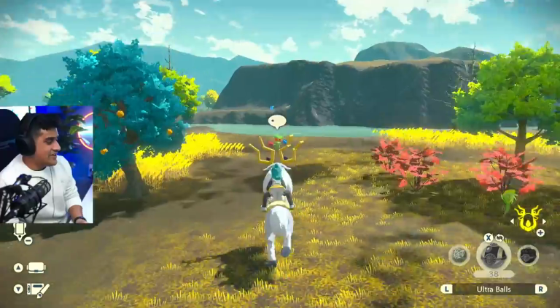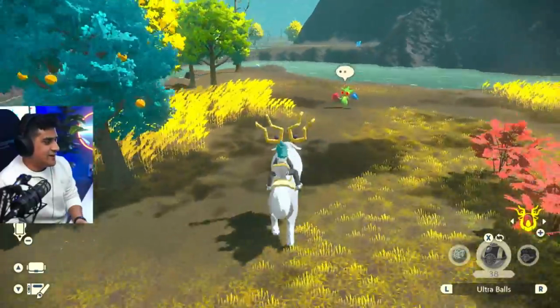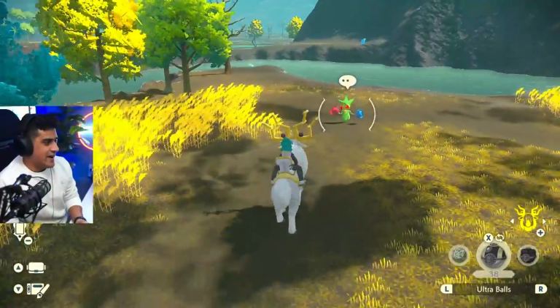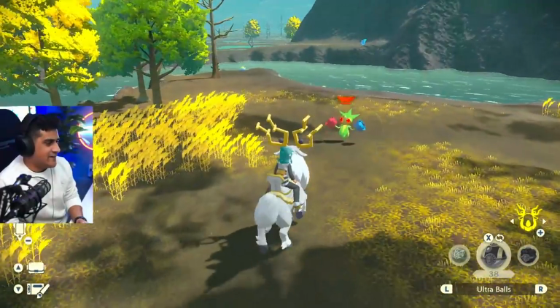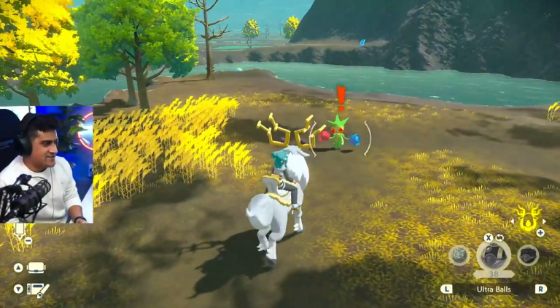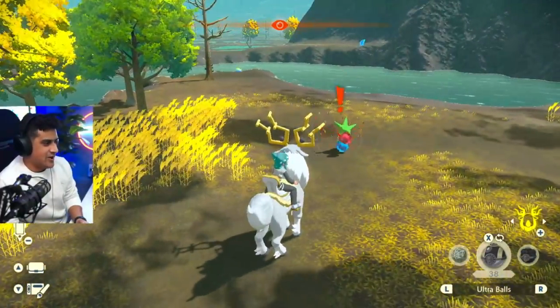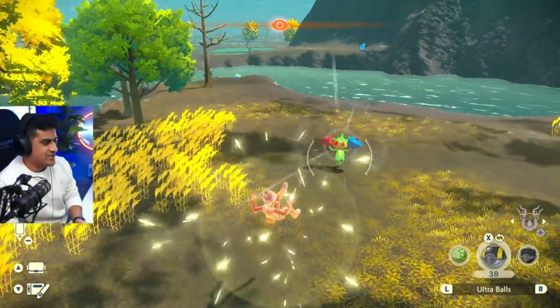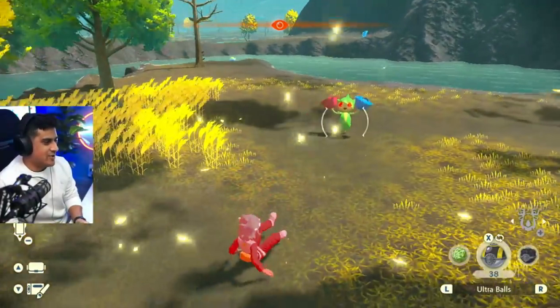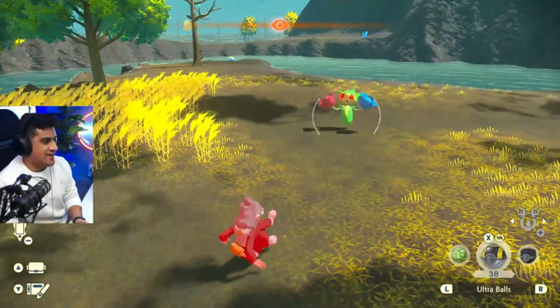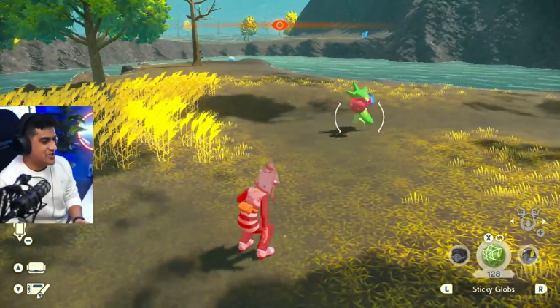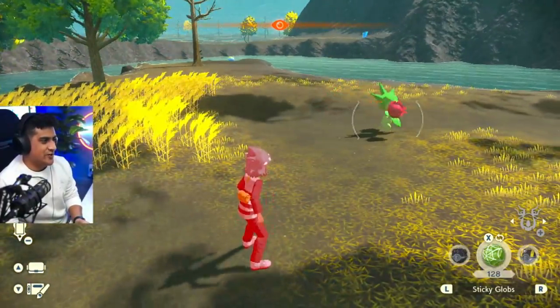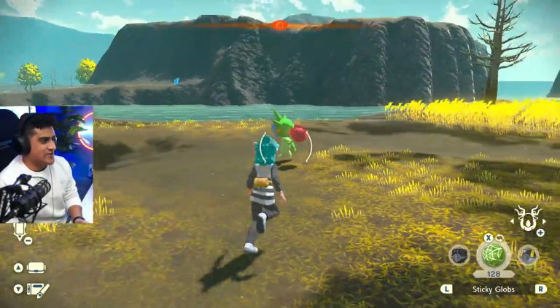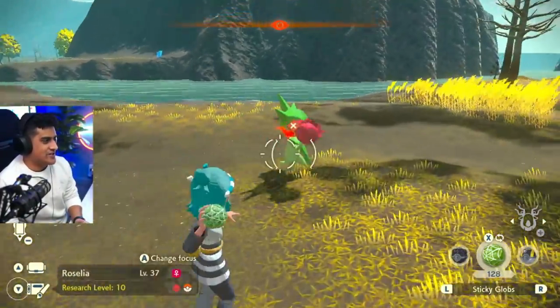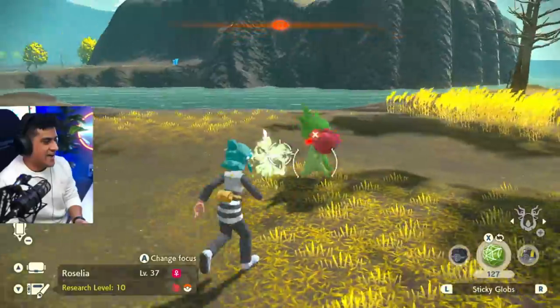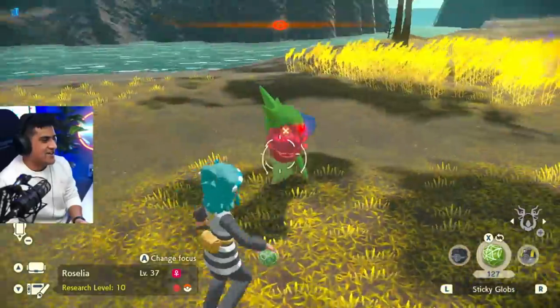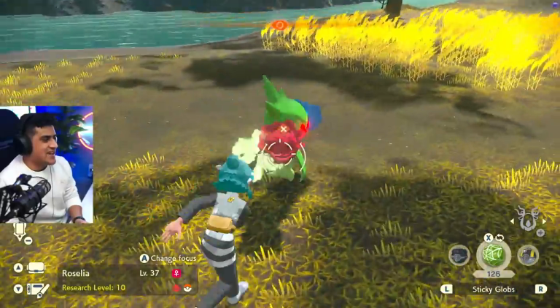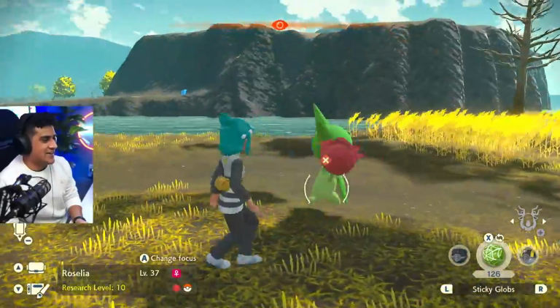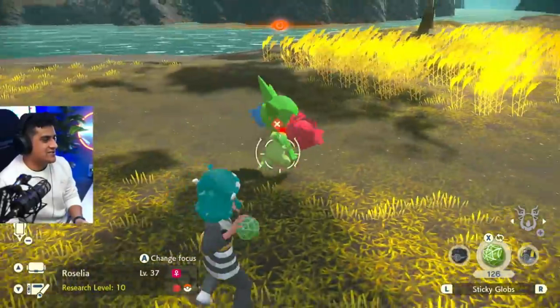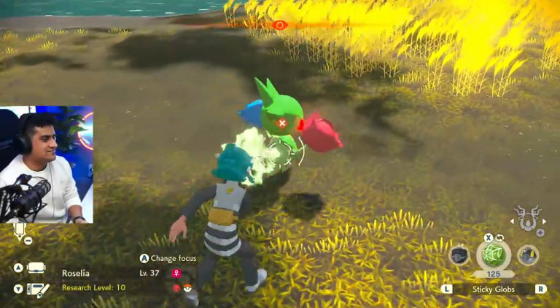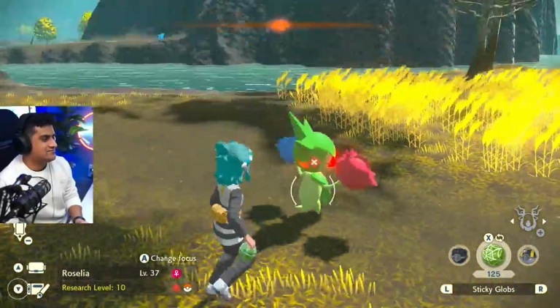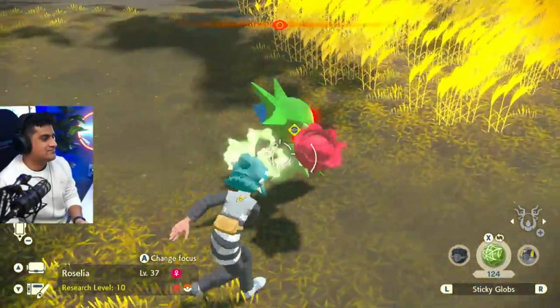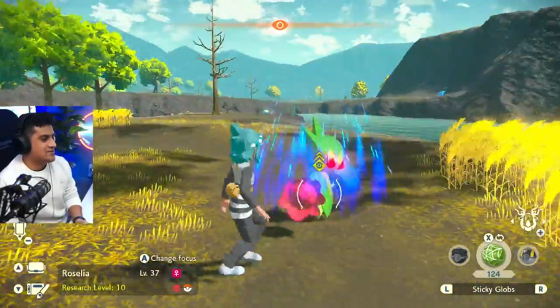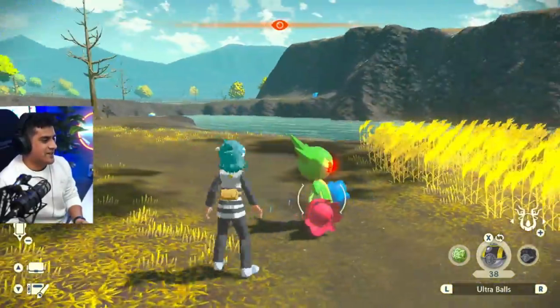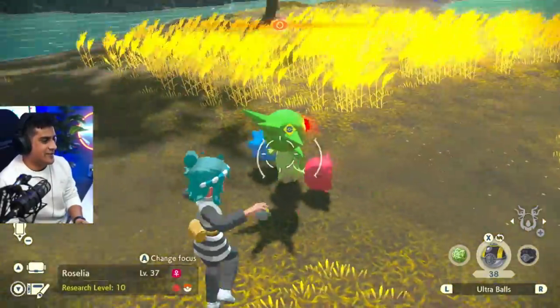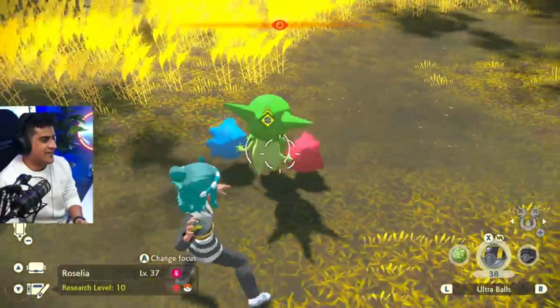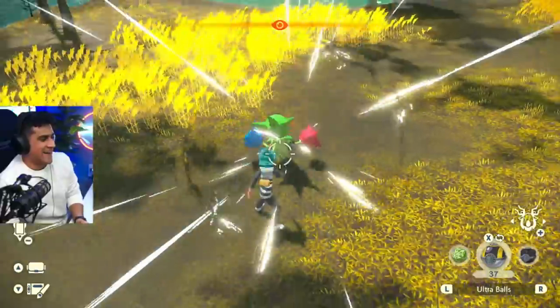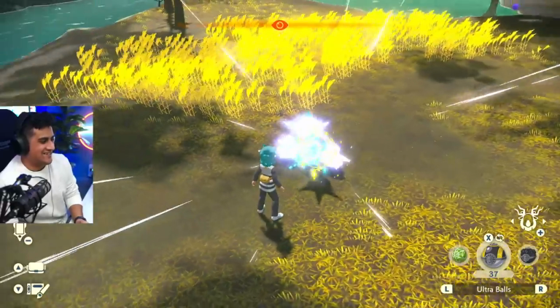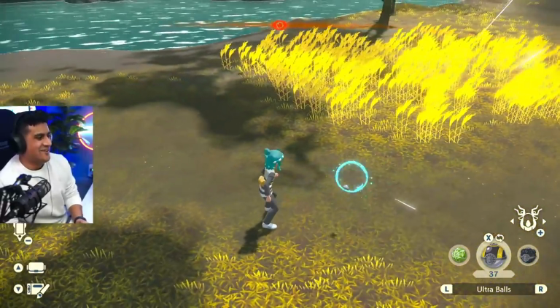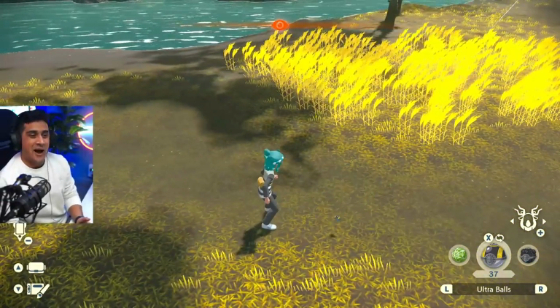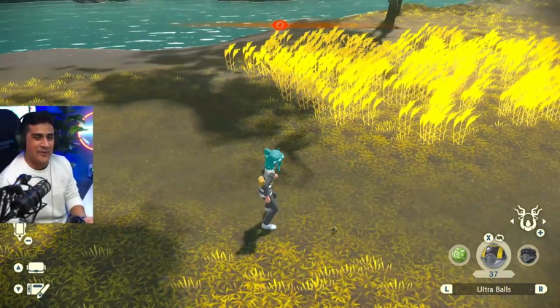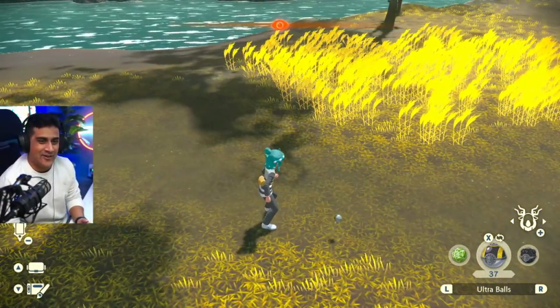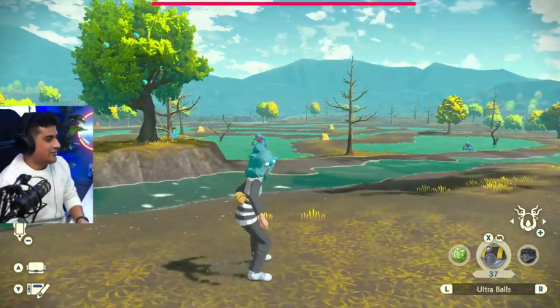This alpha is a random alpha — it's not a static one. It's just a random Roserade just chilling over here, so this one doesn't count as the static encounters. I'm just going to catch it anyway for the sake of catching it.